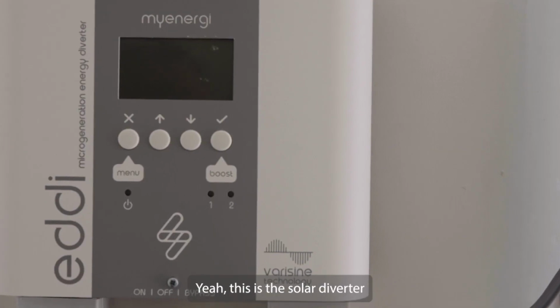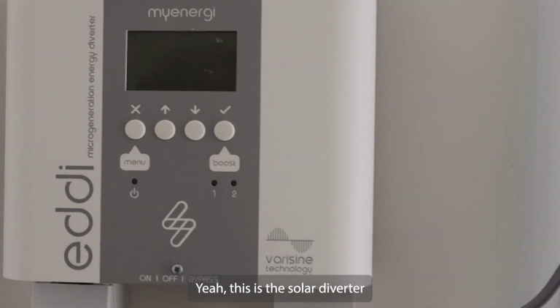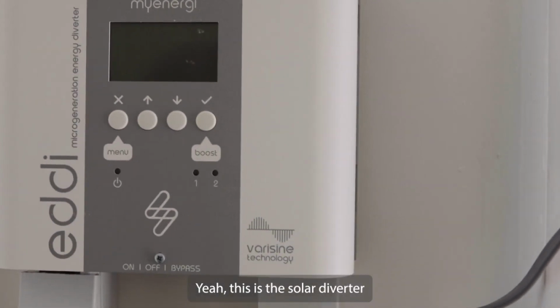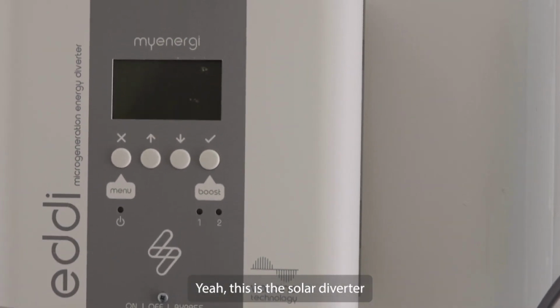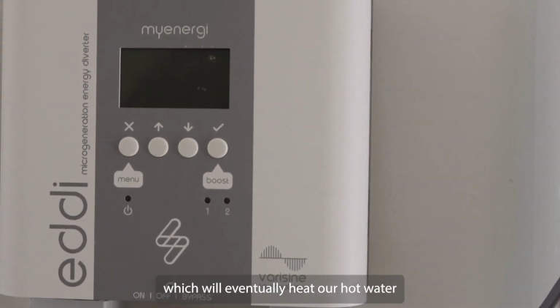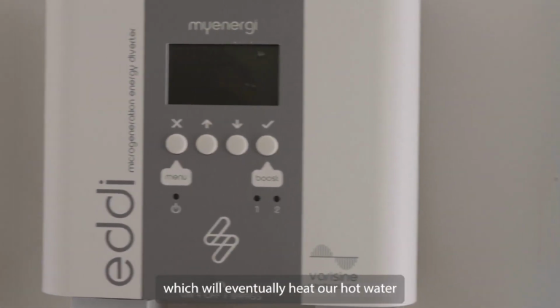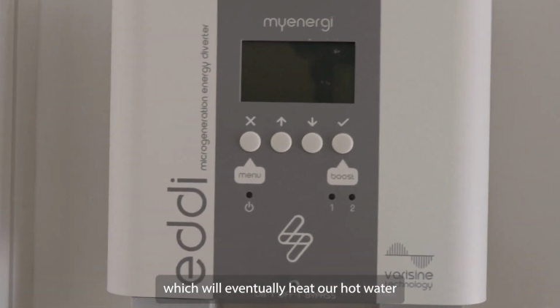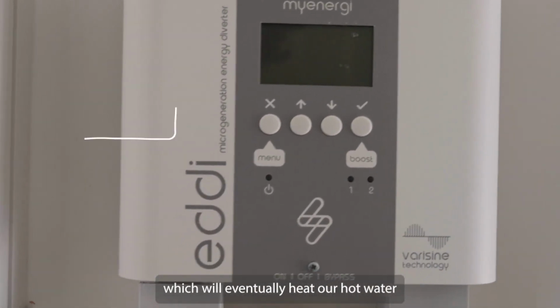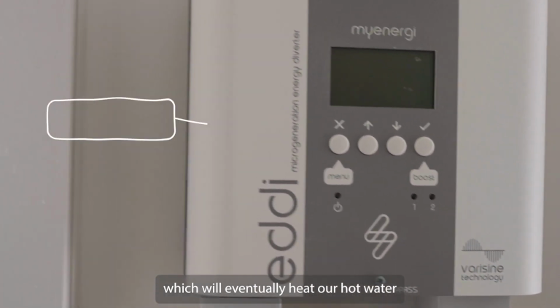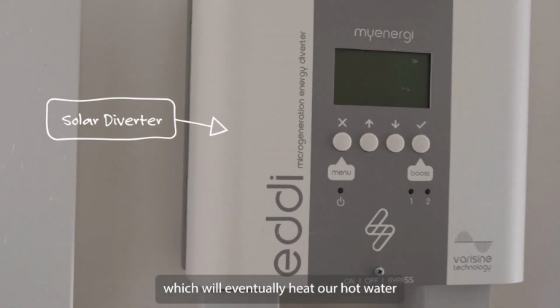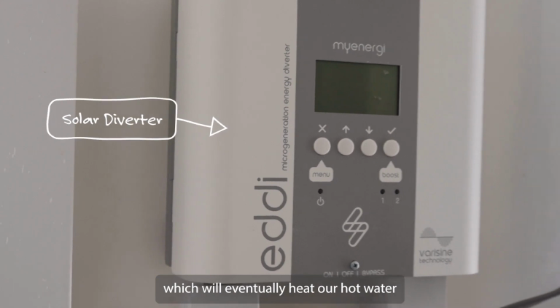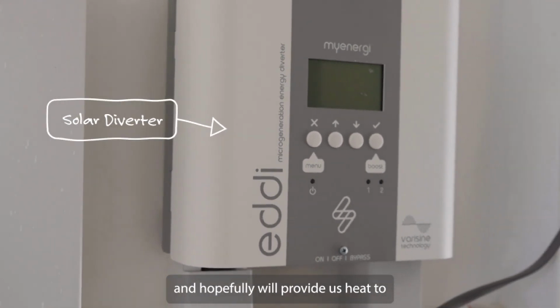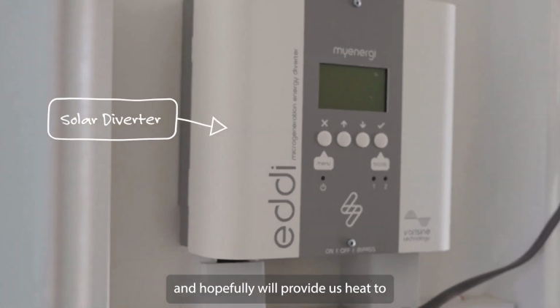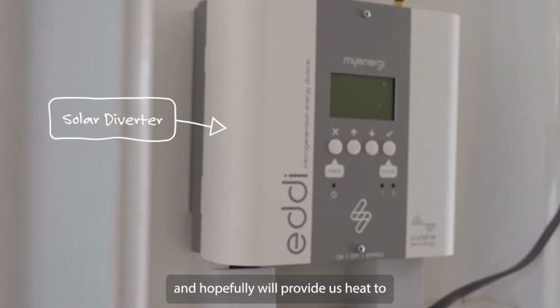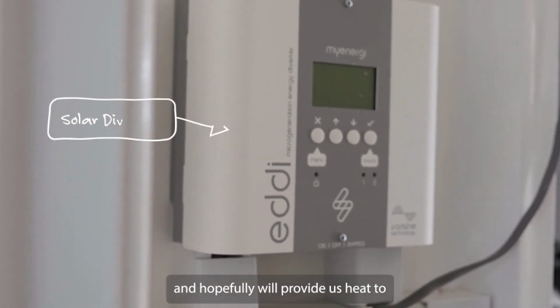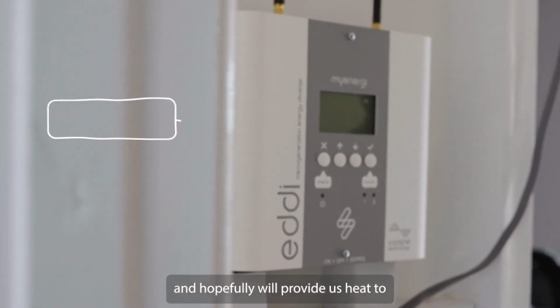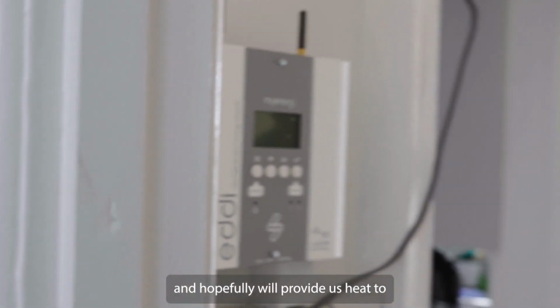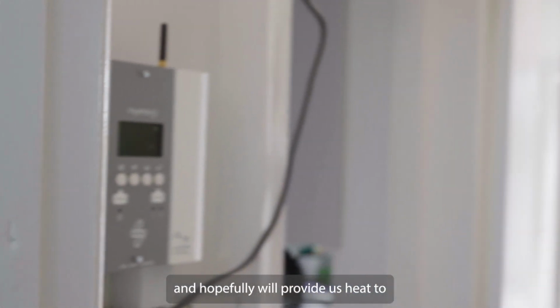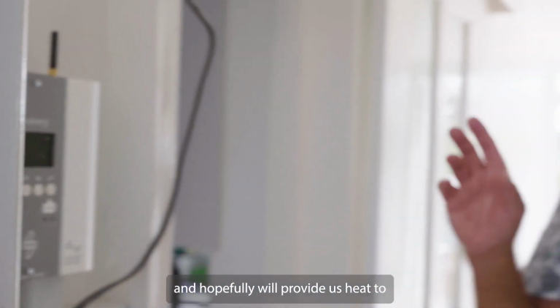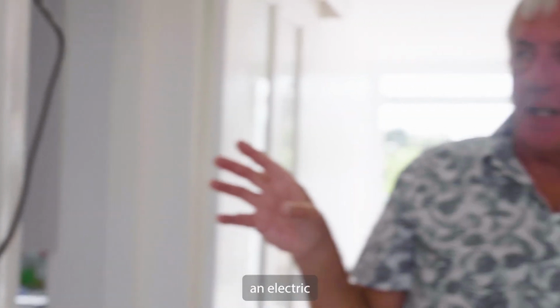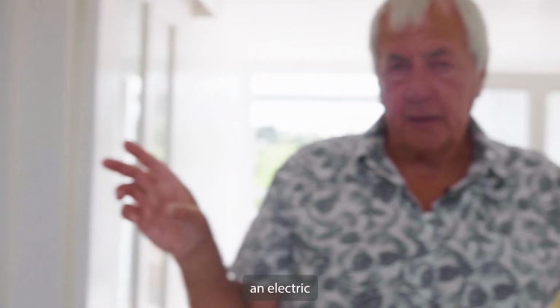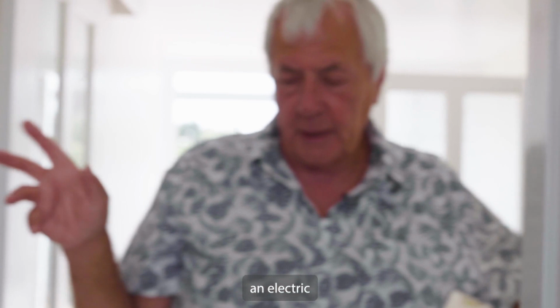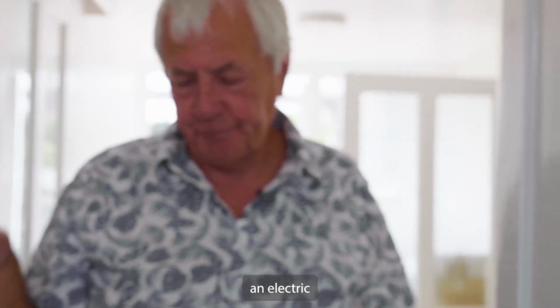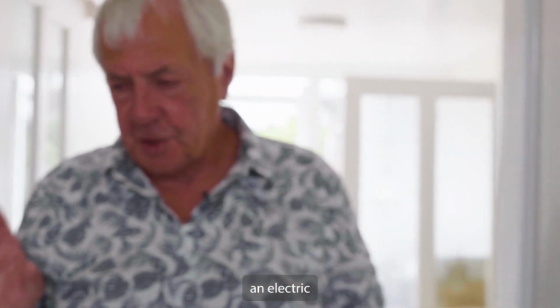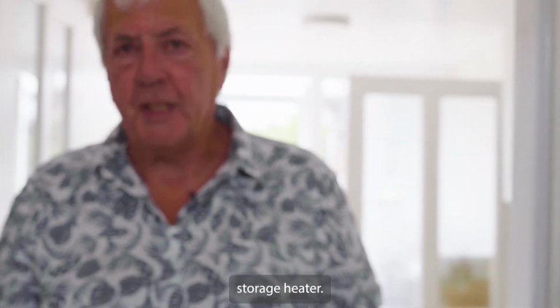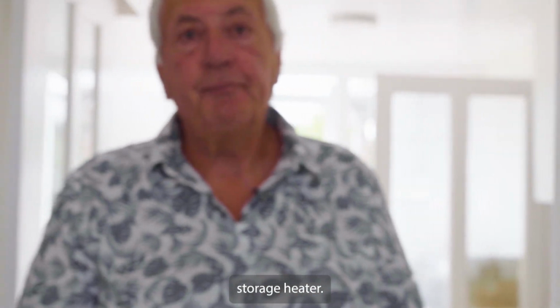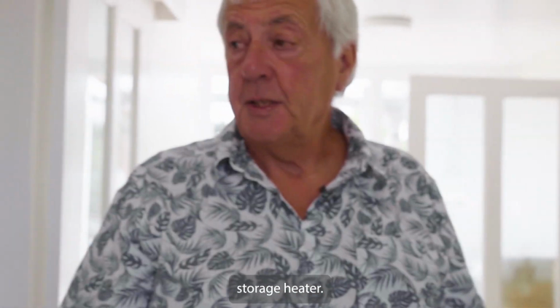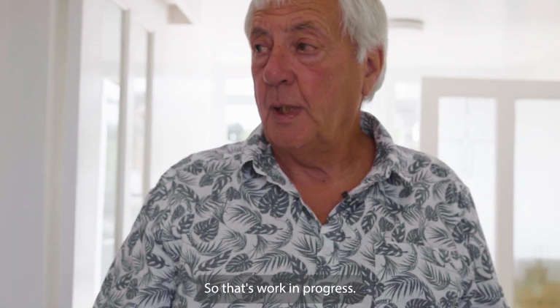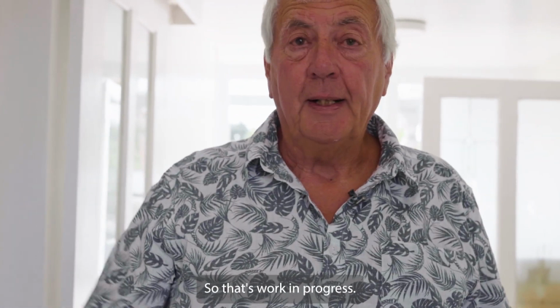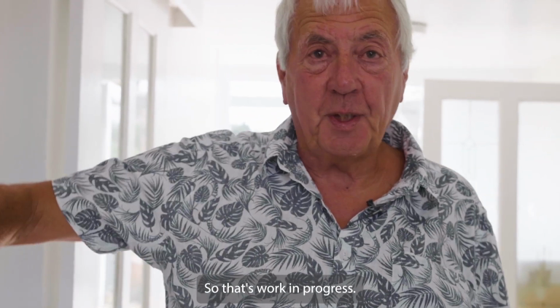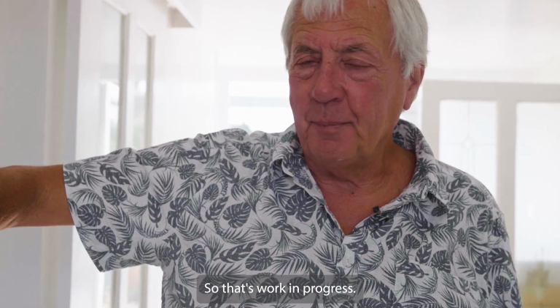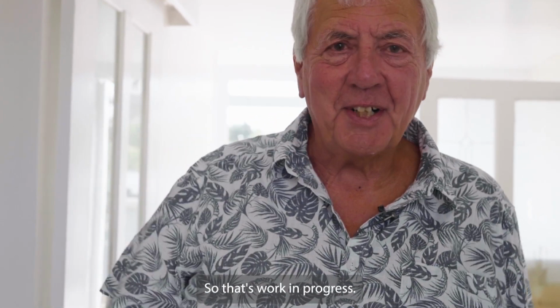This is the solar diverter which will eventually heat our hot water and hopefully will provide heat to an electric storage heater, so that's a work in progress.